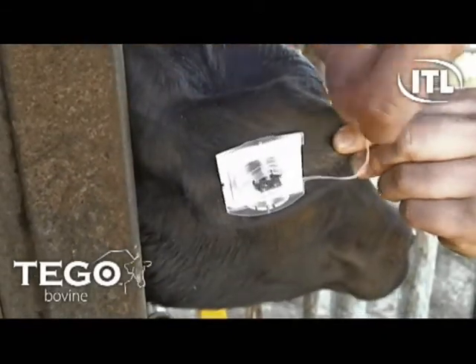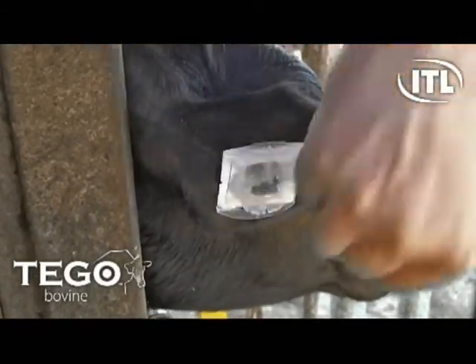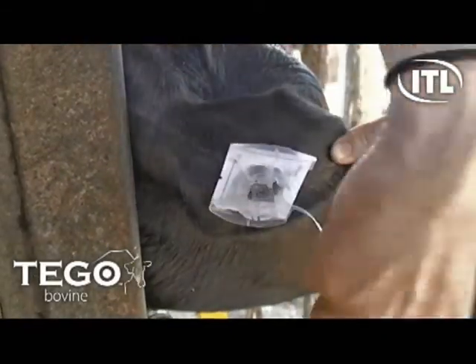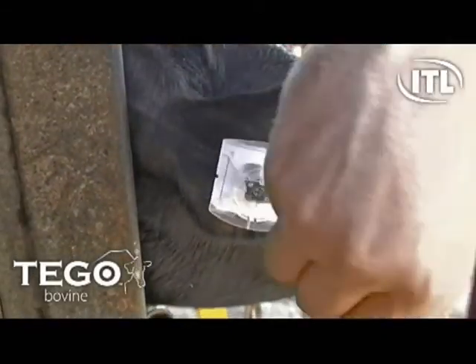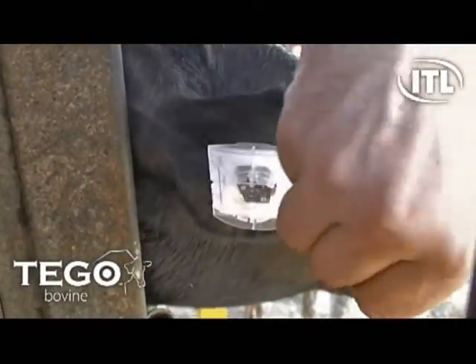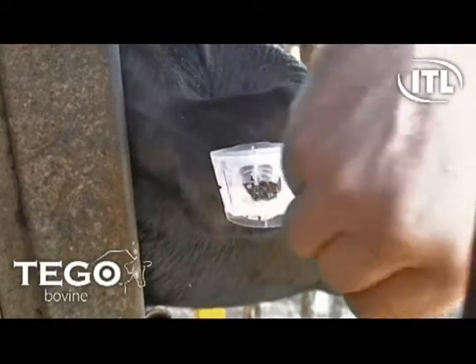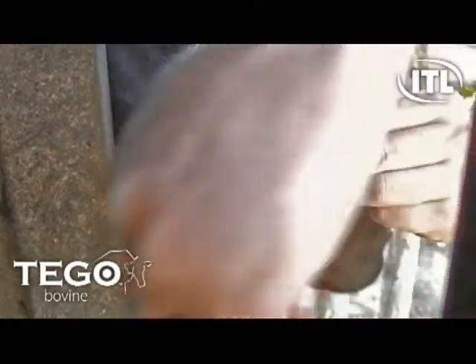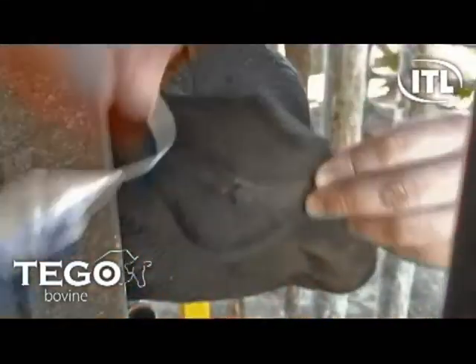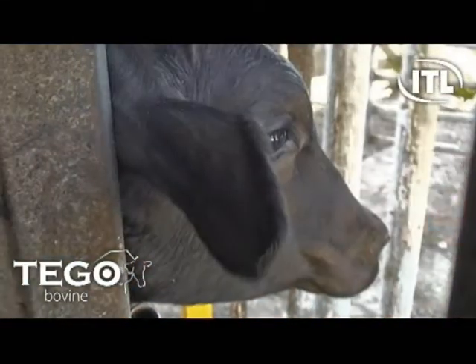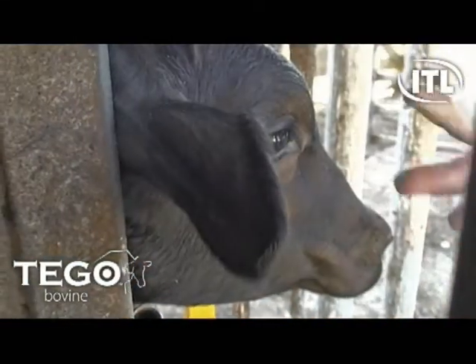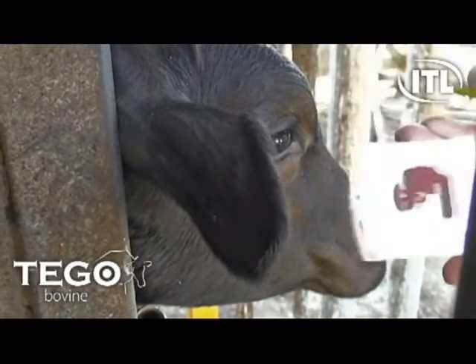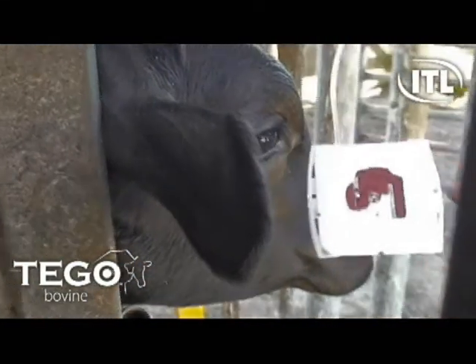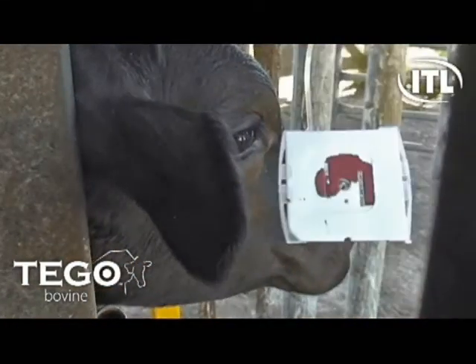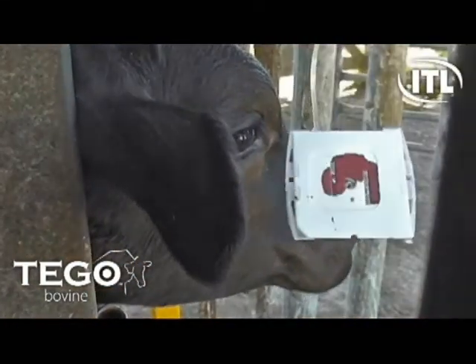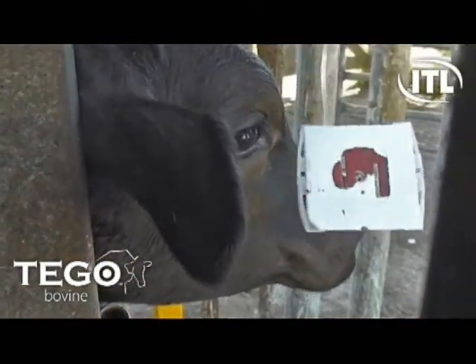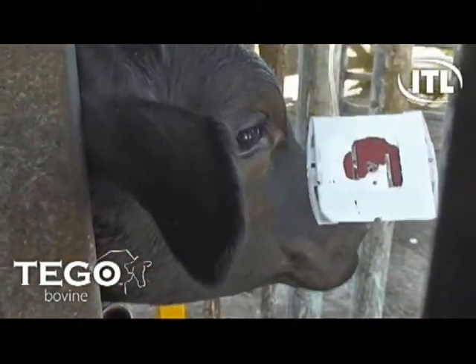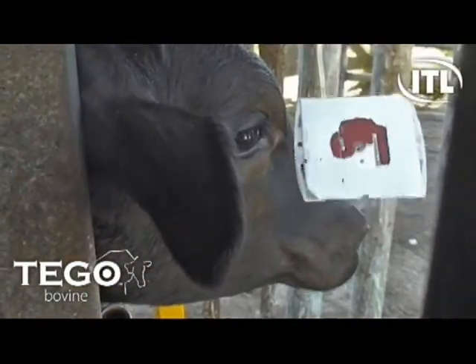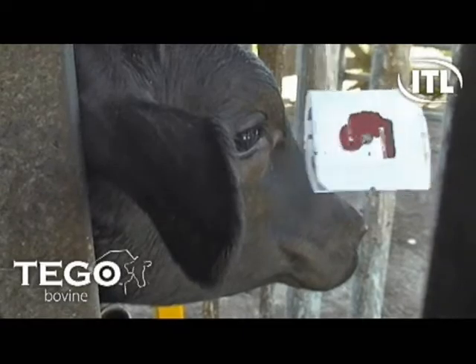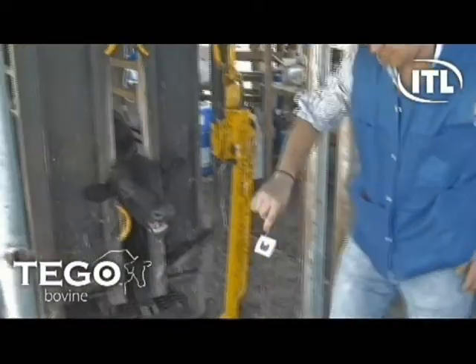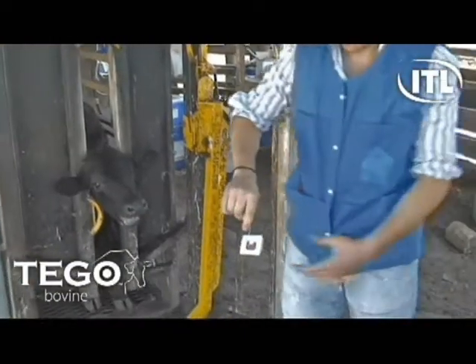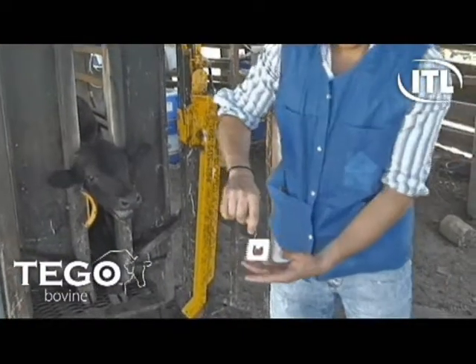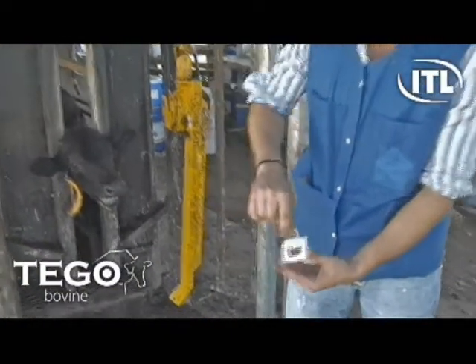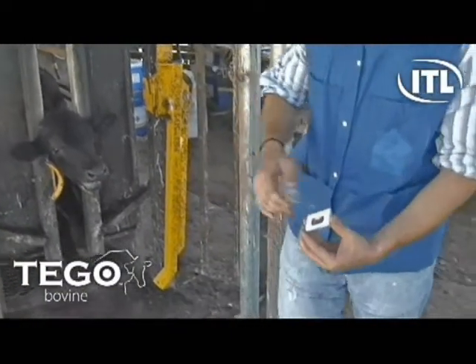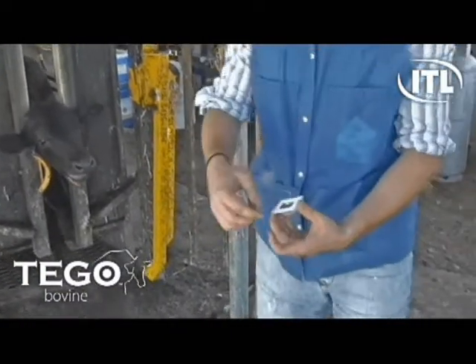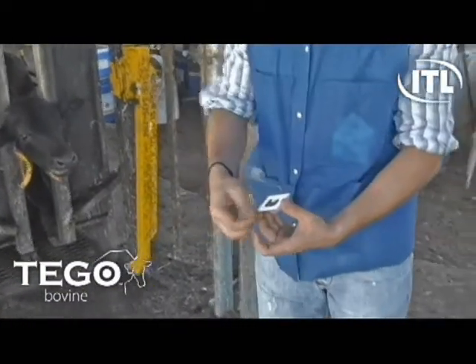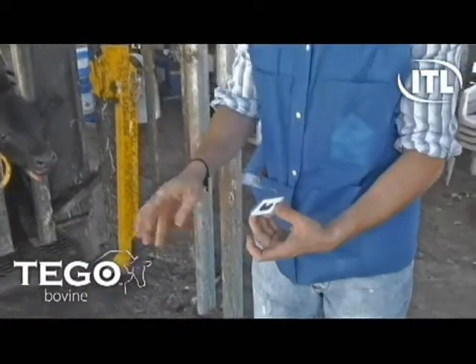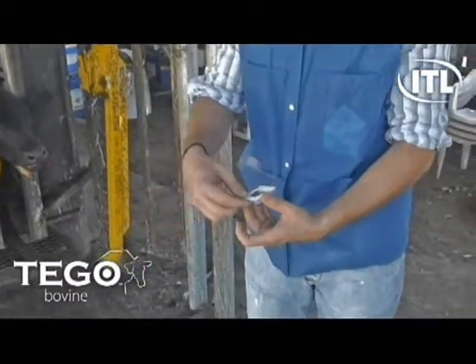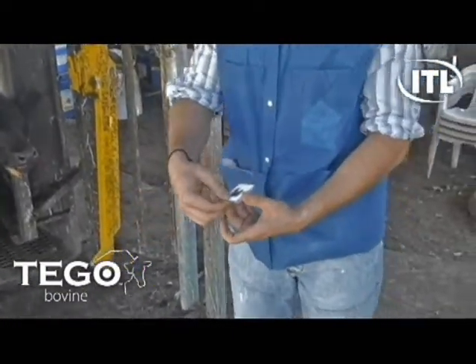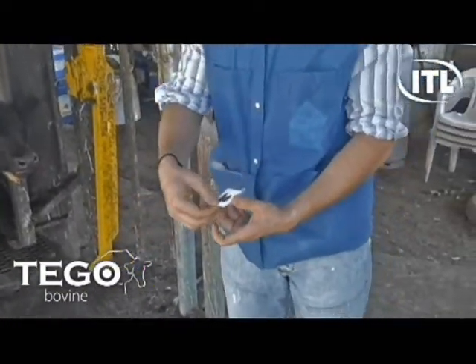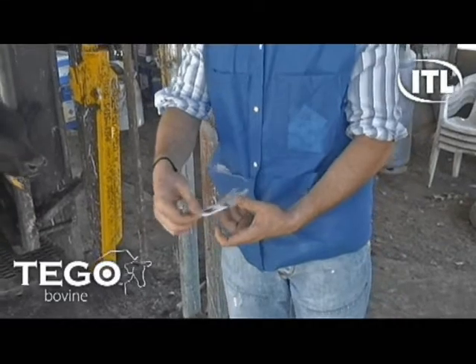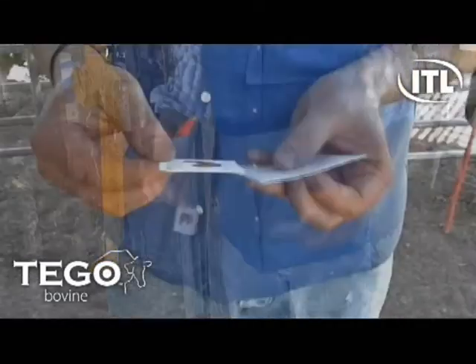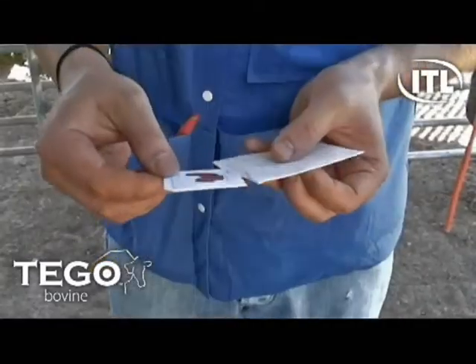The Tego Blood Card can now be removed from the plastic housing and placed directly into the specially designed Tego Envelope to dry. After the card is inserted into the envelope, record the animal ID and date of sampling on the line provided.